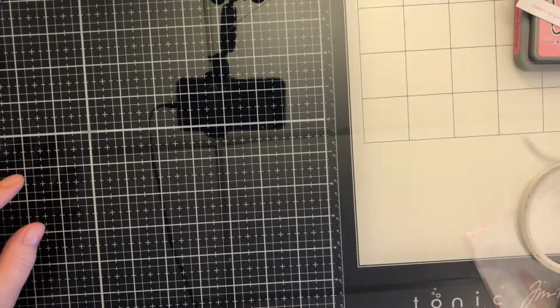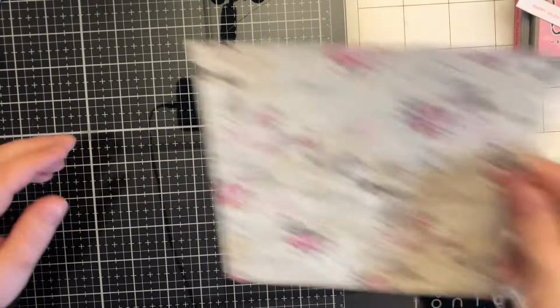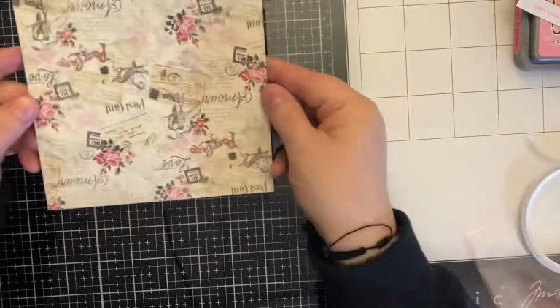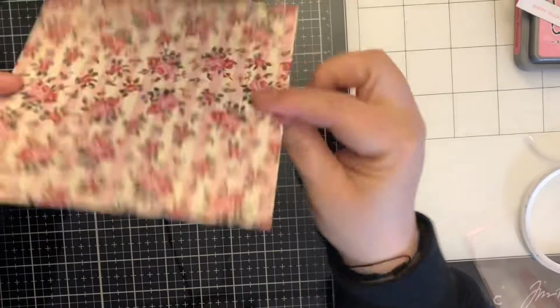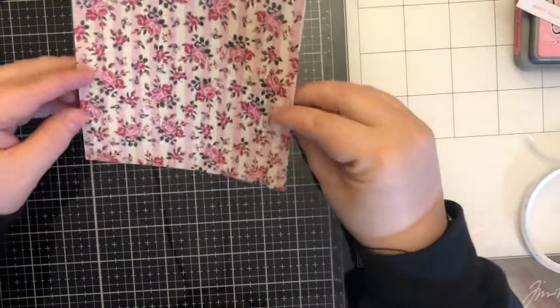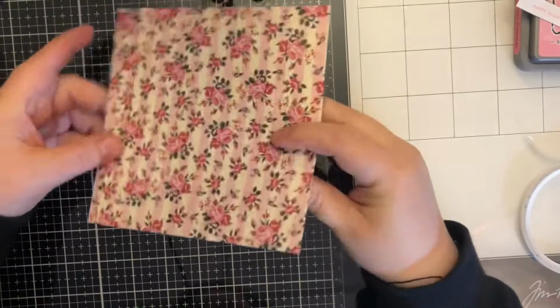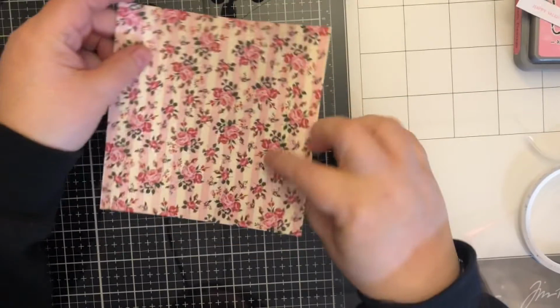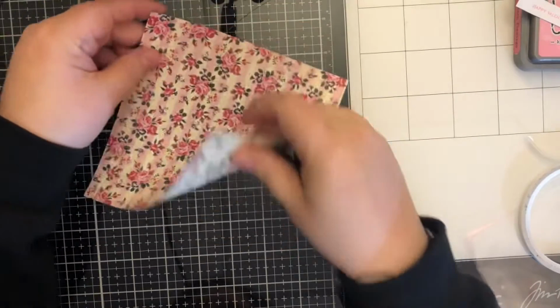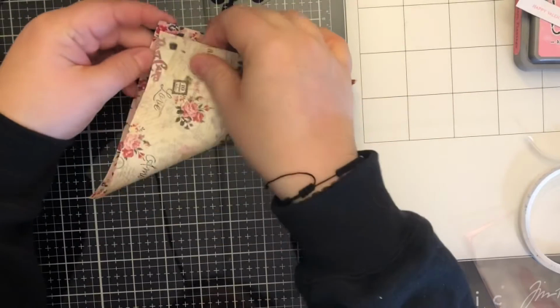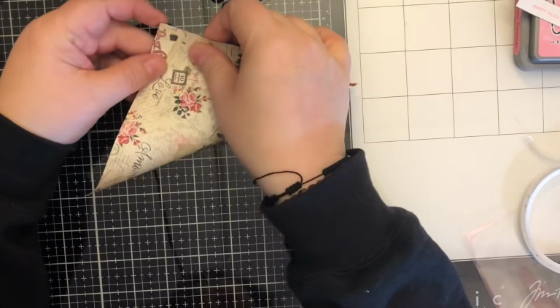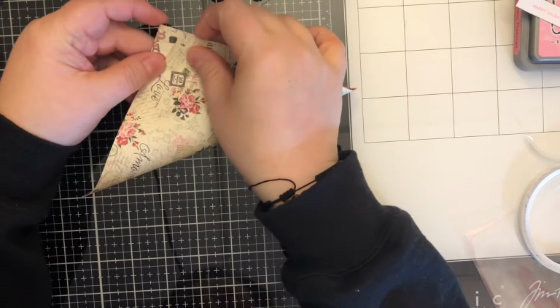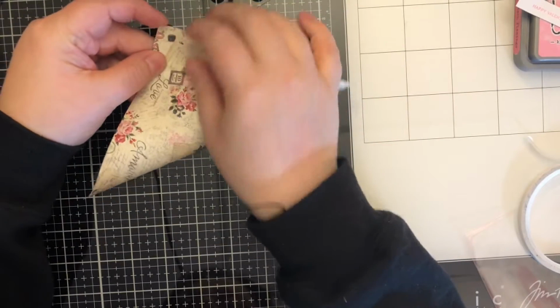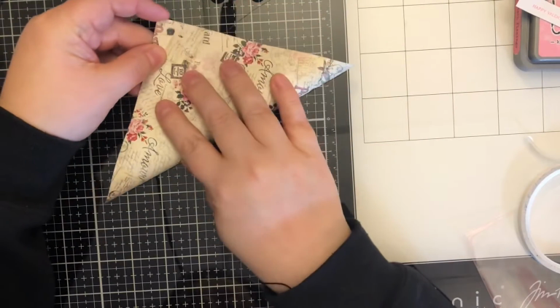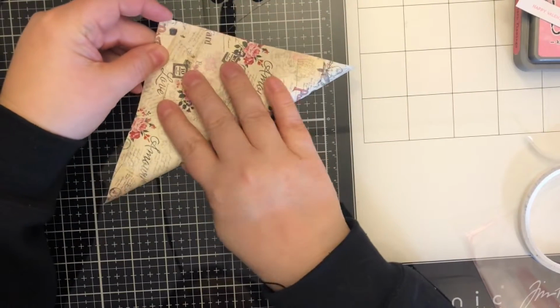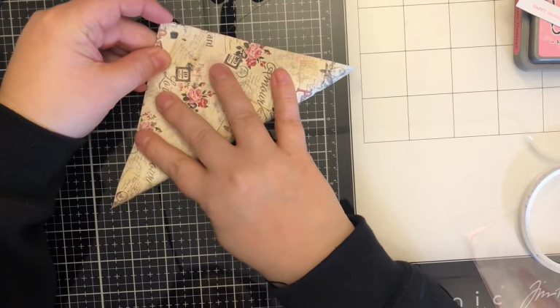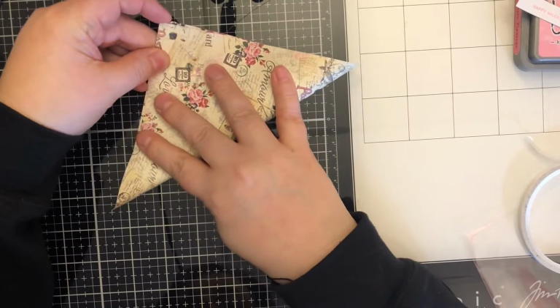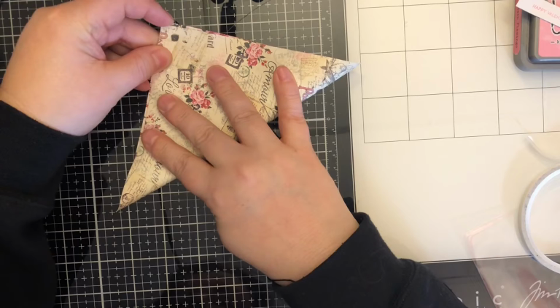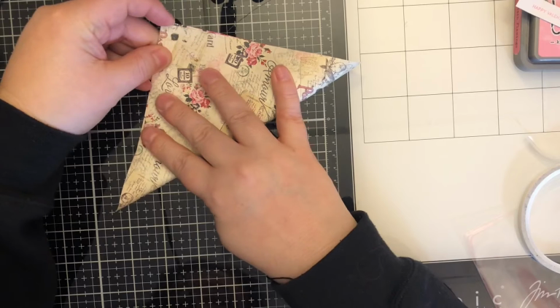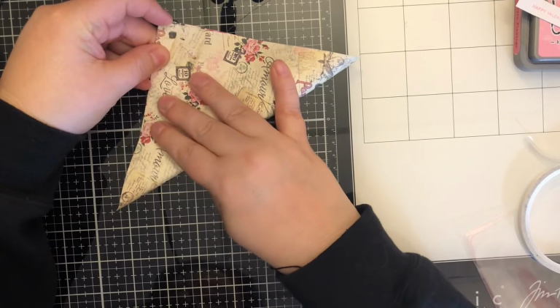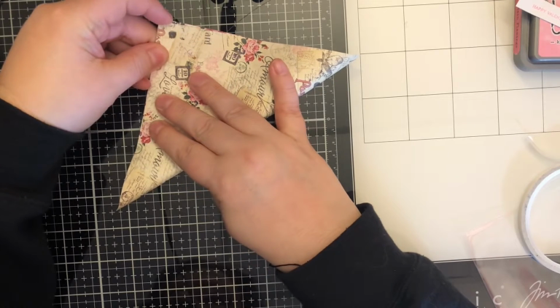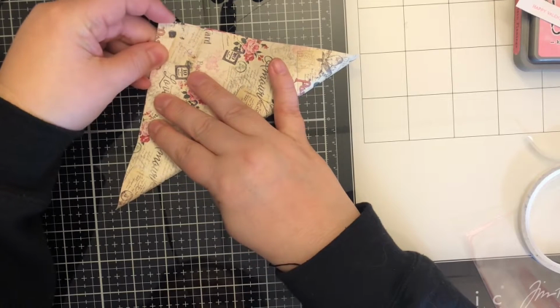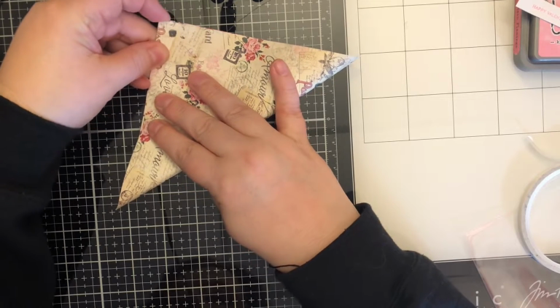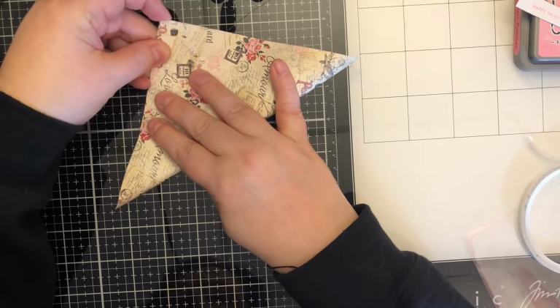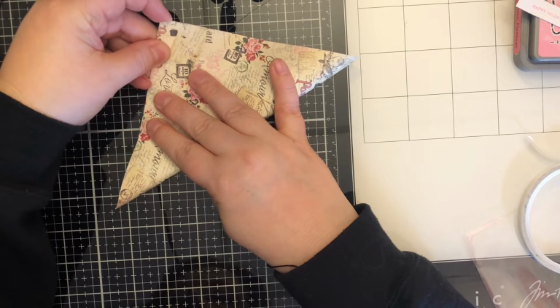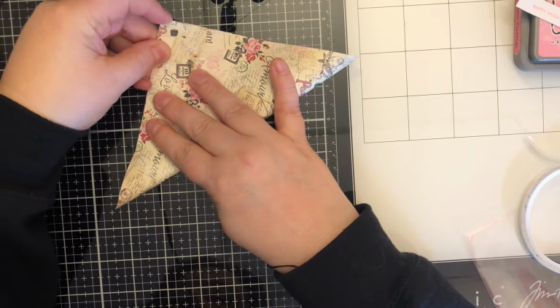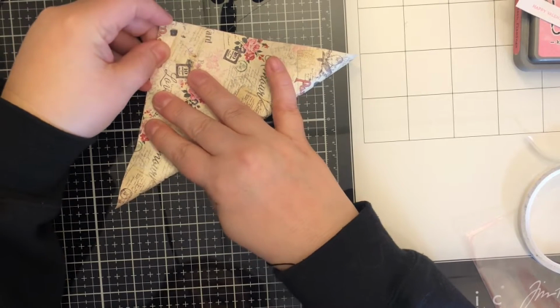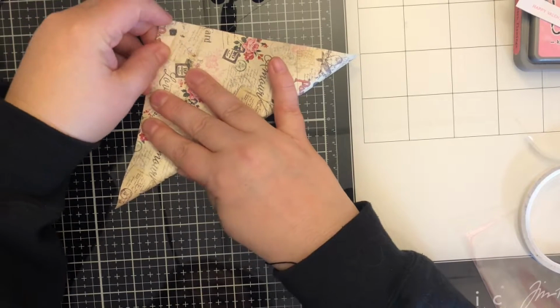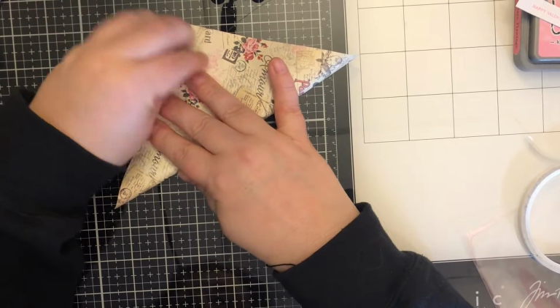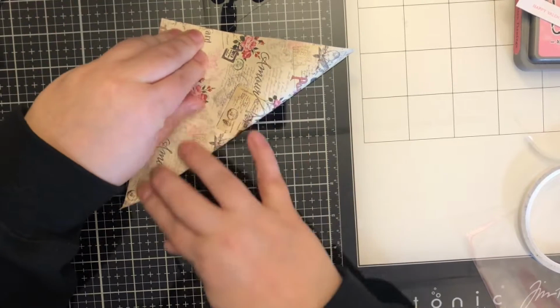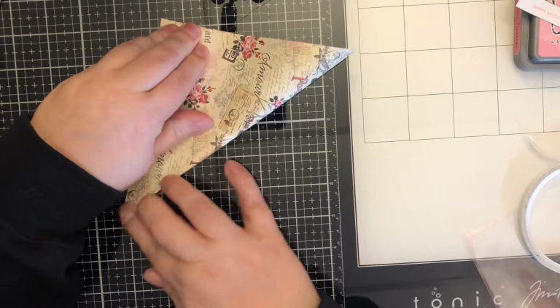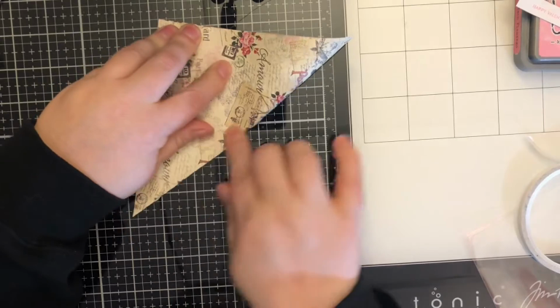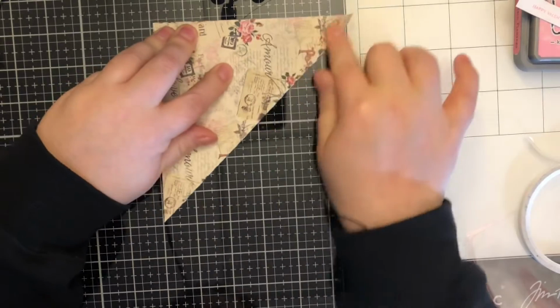You take a six by six piece of patterned paper and fold it corner to corner and give it a good crease. I'm going to use my bone folder to ensure that I have good score lines.